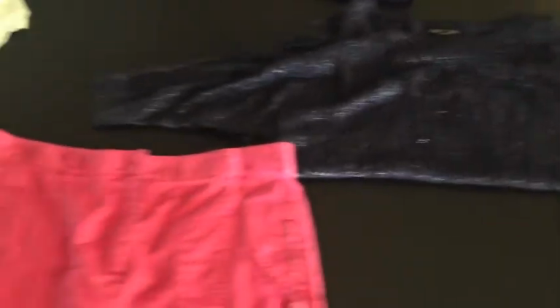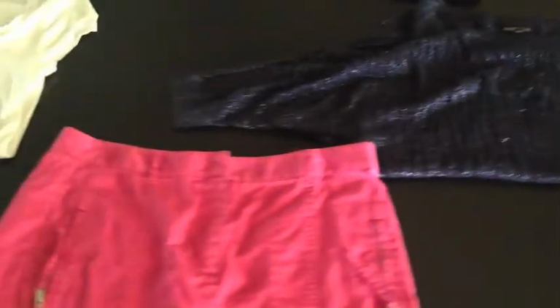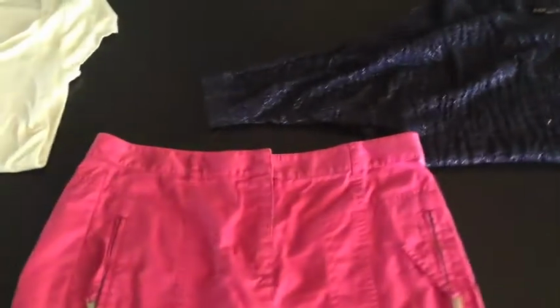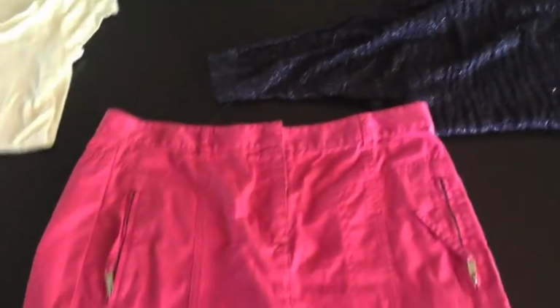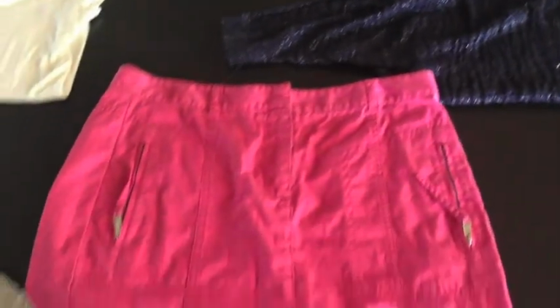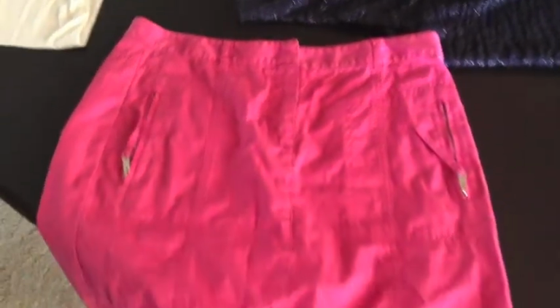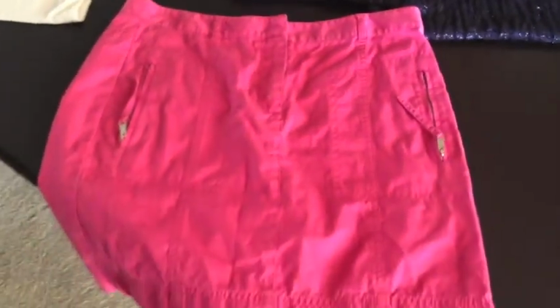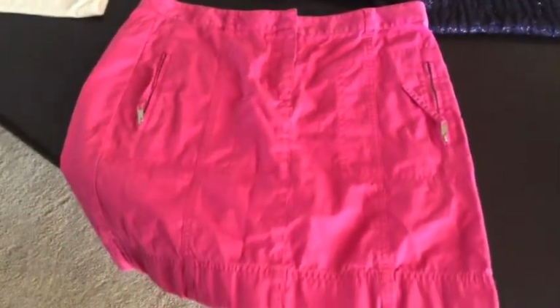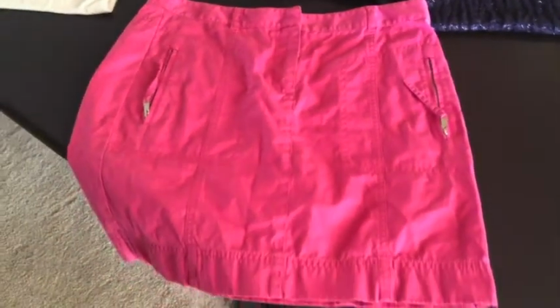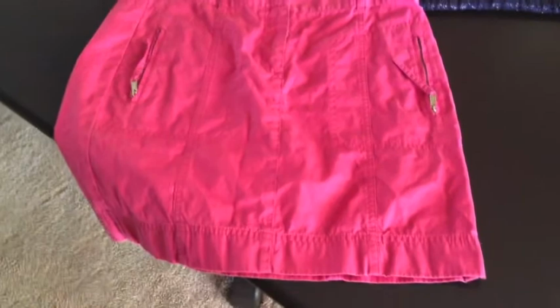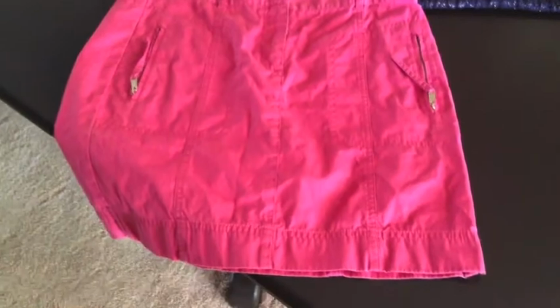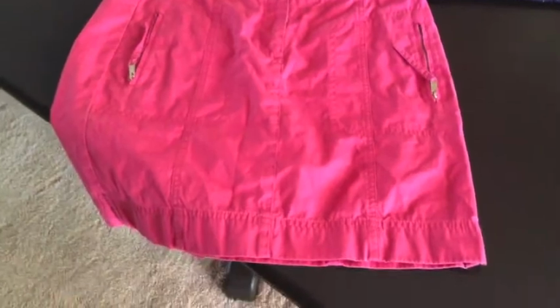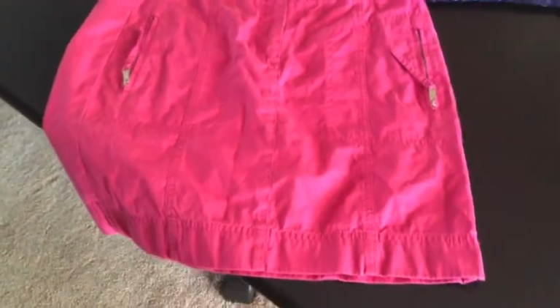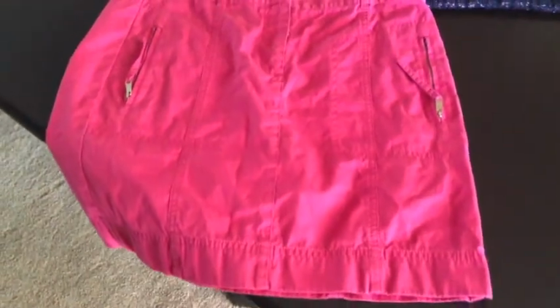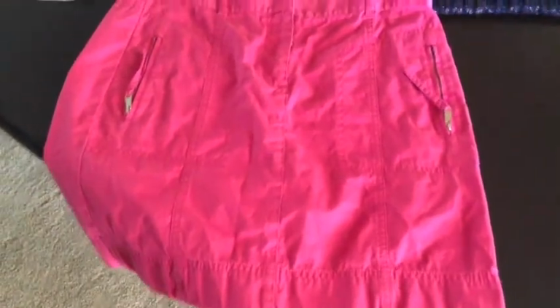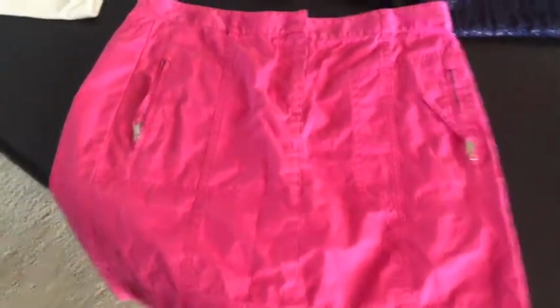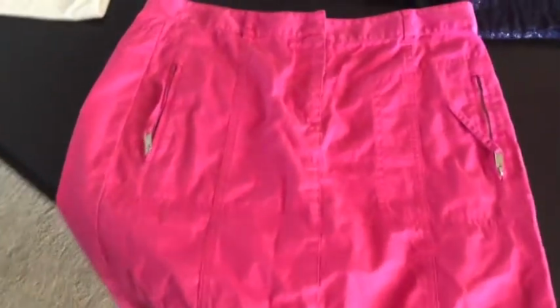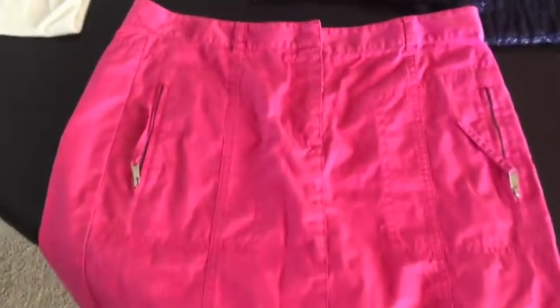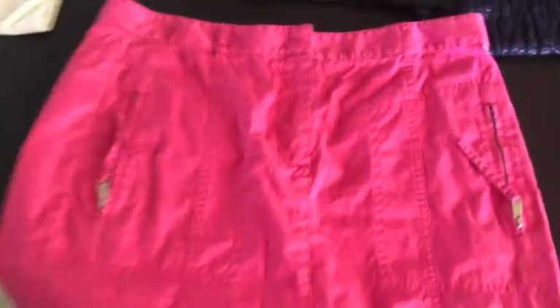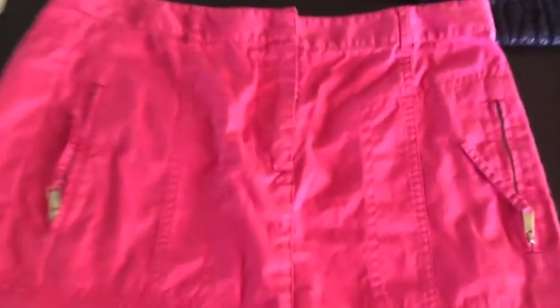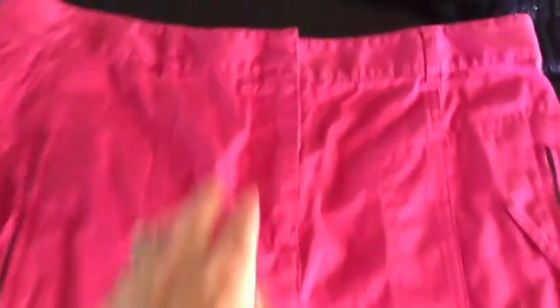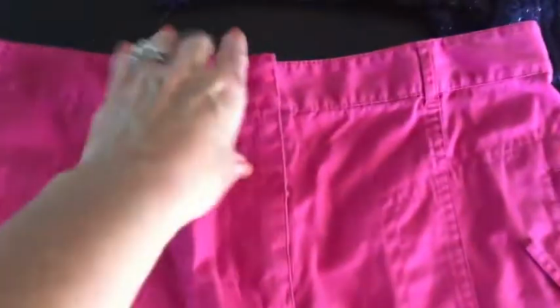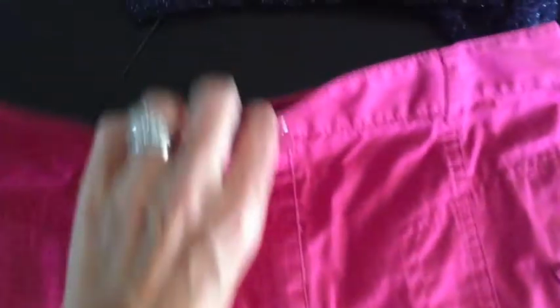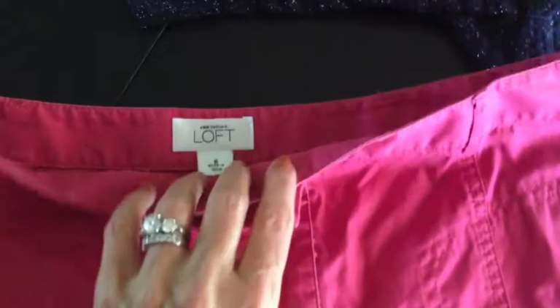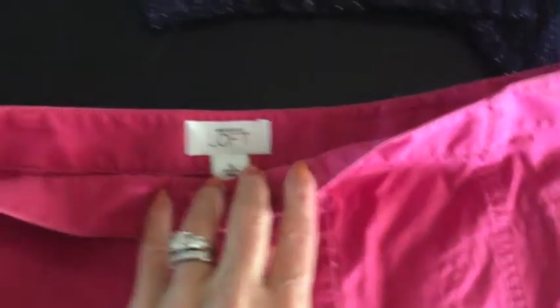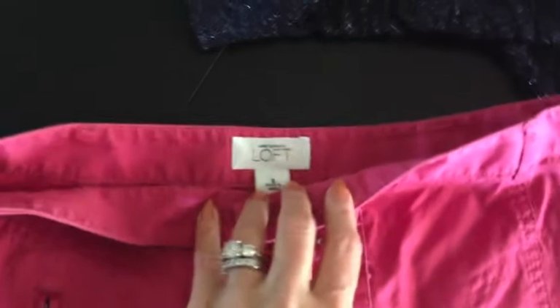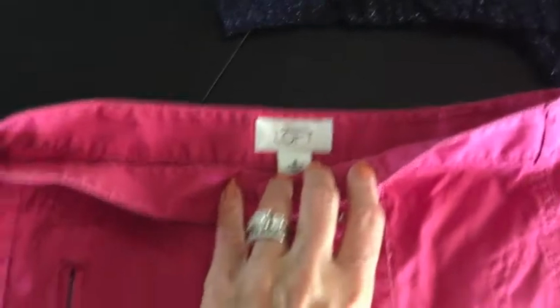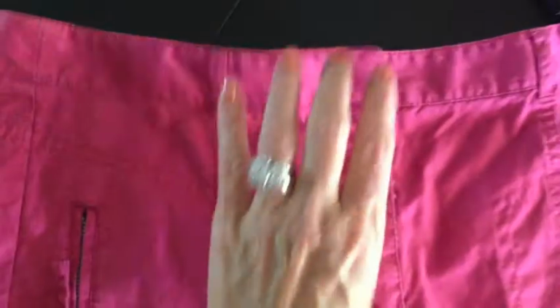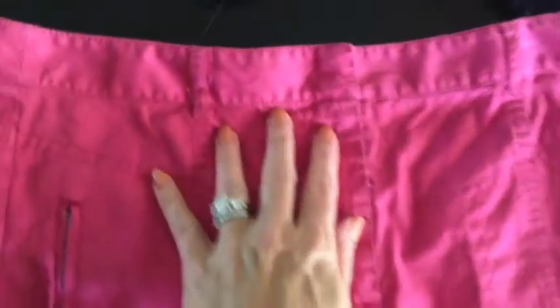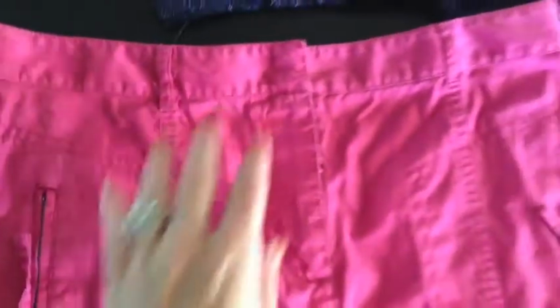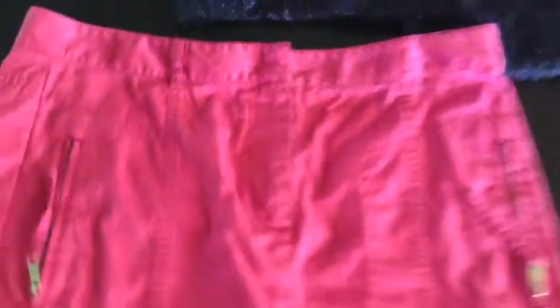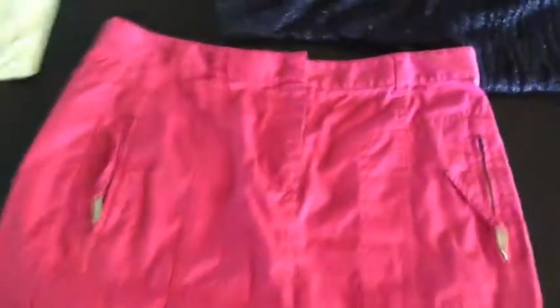The last thing I purchased was this cute little pink skirt. It's coming off way more pink in this light than it actually is, and this is an Ann Taylor skirt.